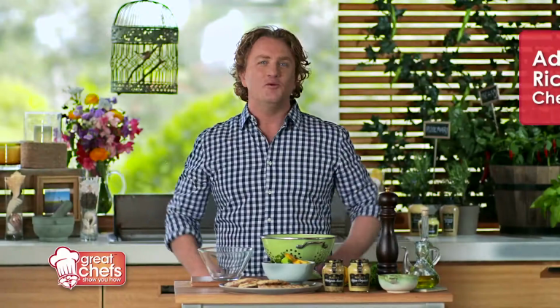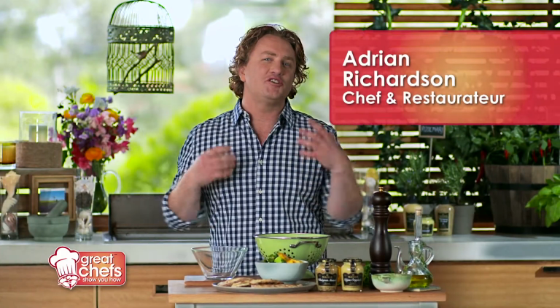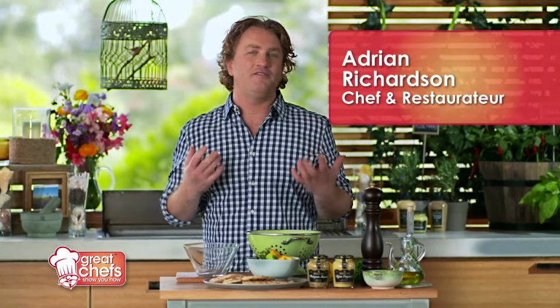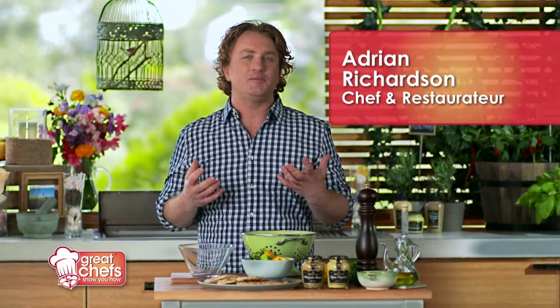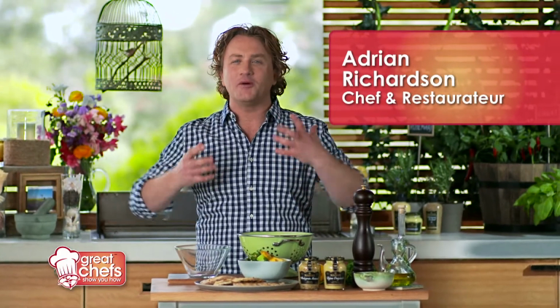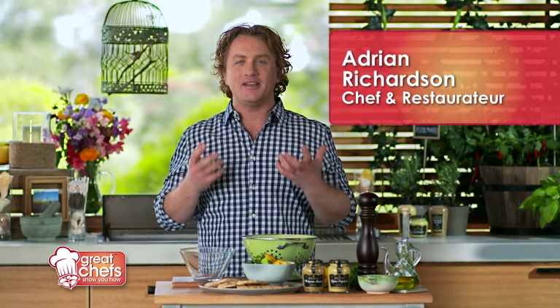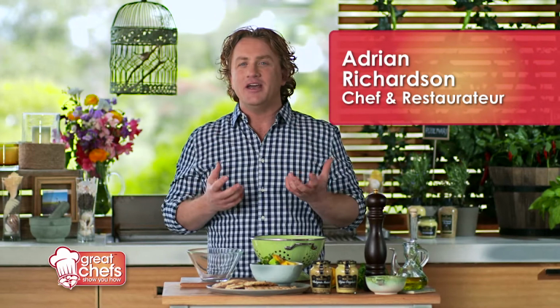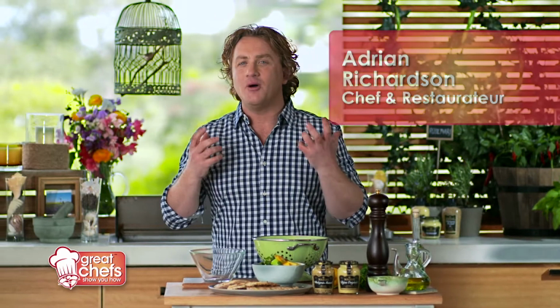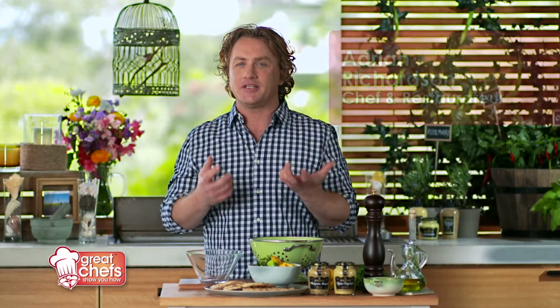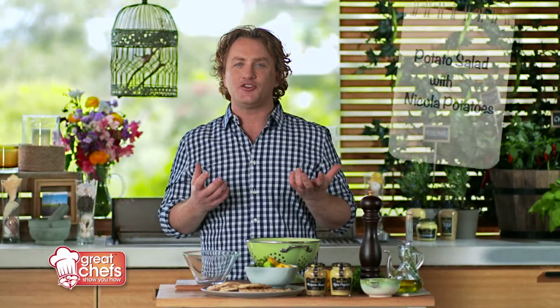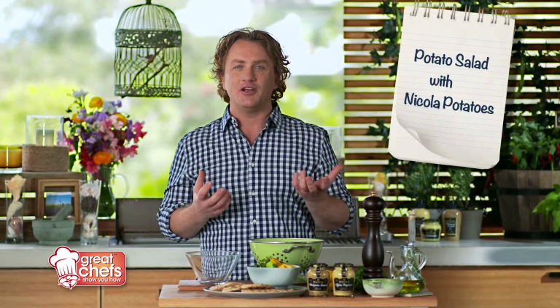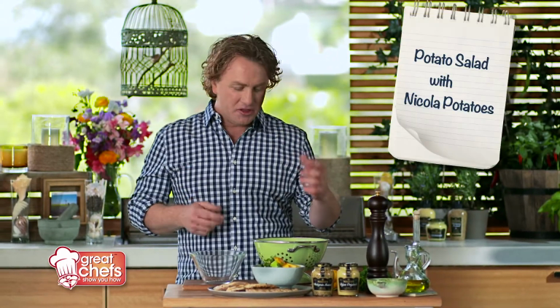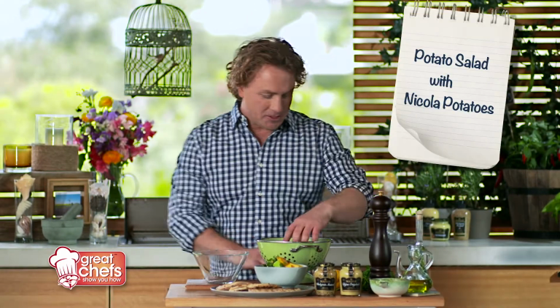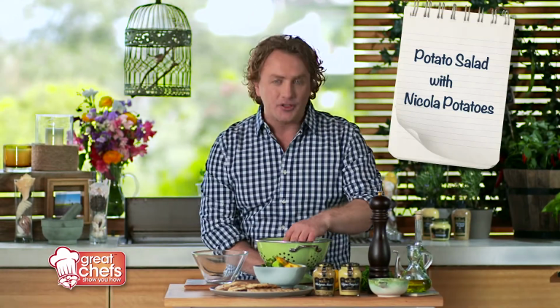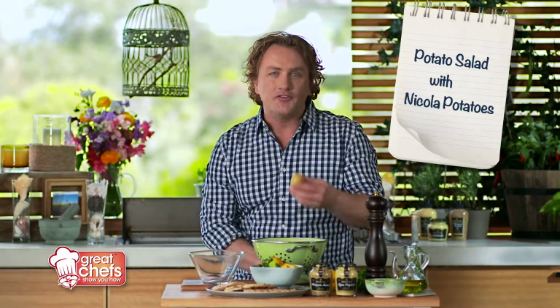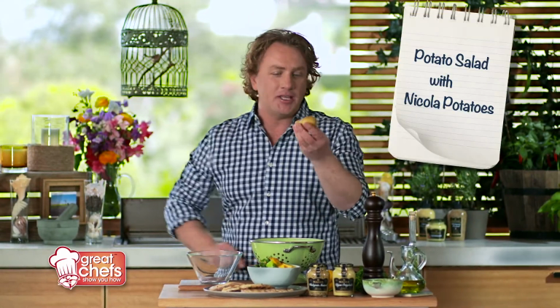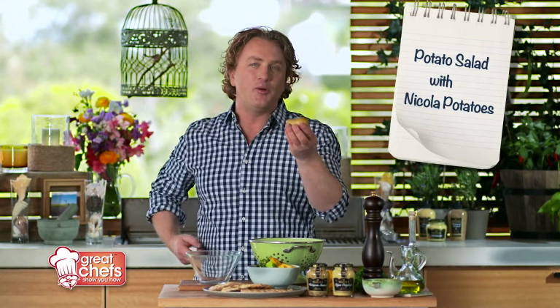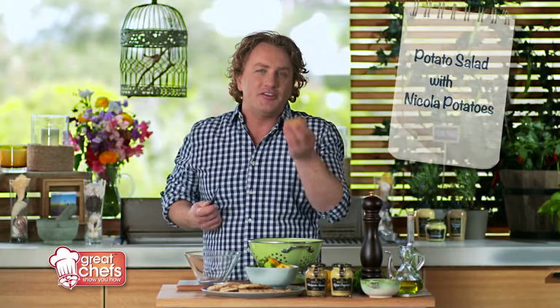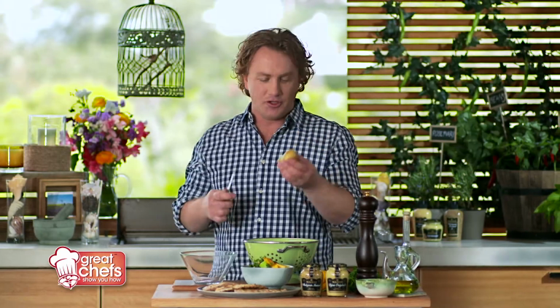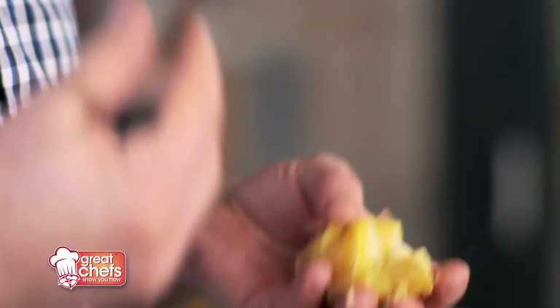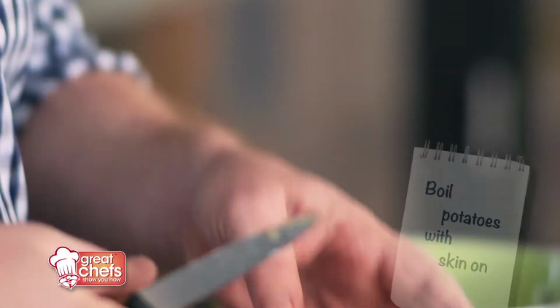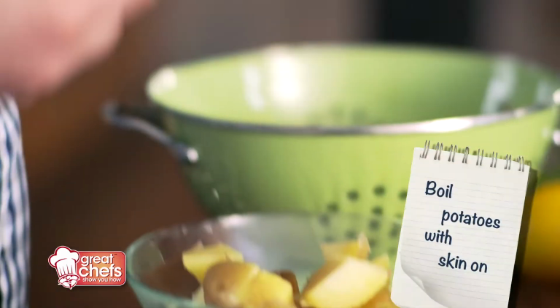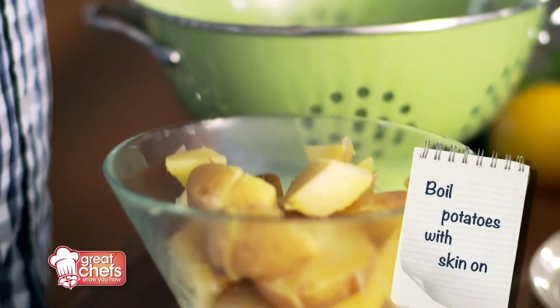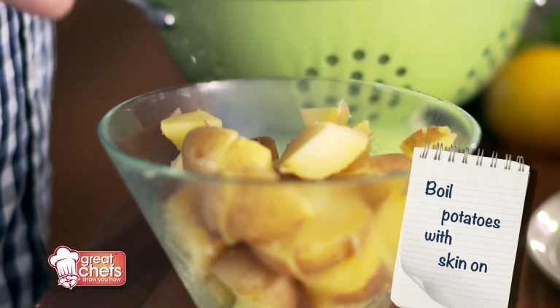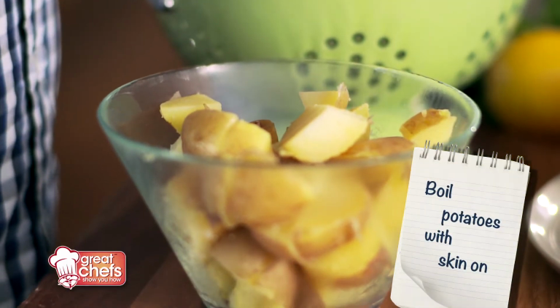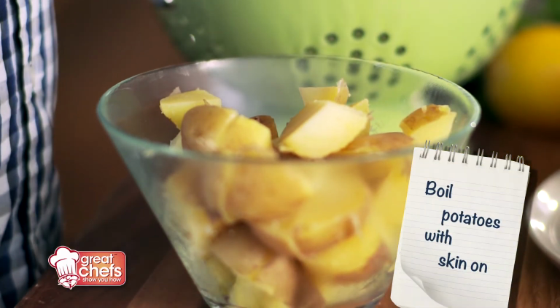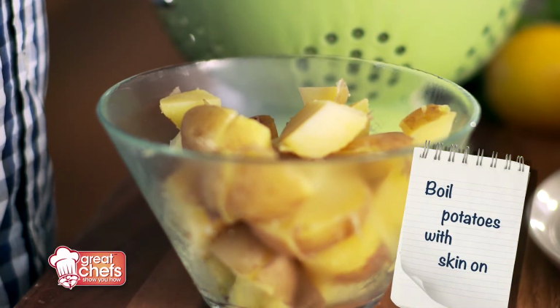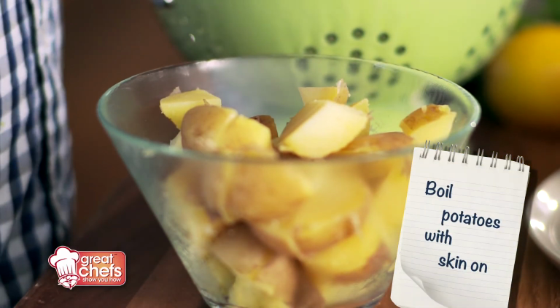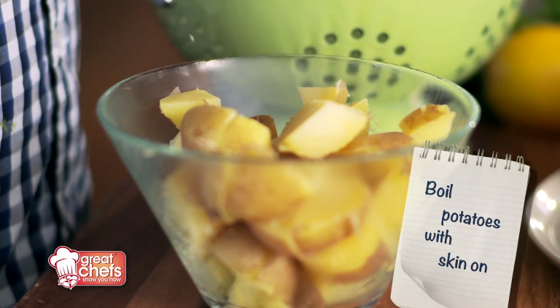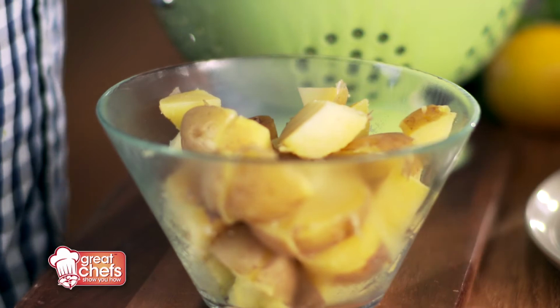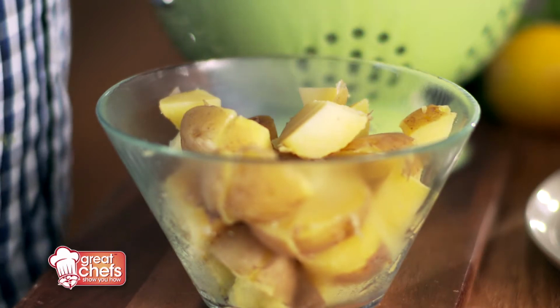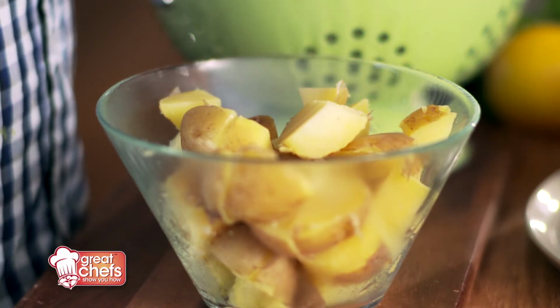I'm going to make my potato salad with Nicola potatoes. I've just taken them off the boil and they're still nice and warm. You can see I've cooked the potatoes with the skin on — that stops the moisture from getting into the potatoes.